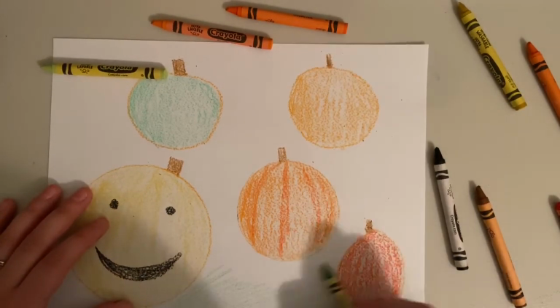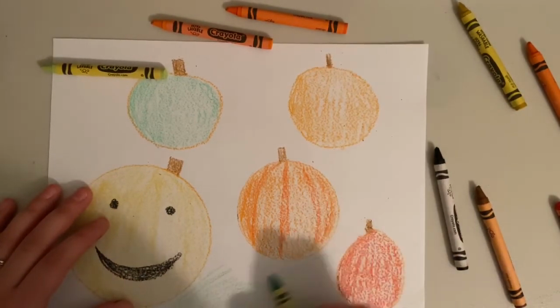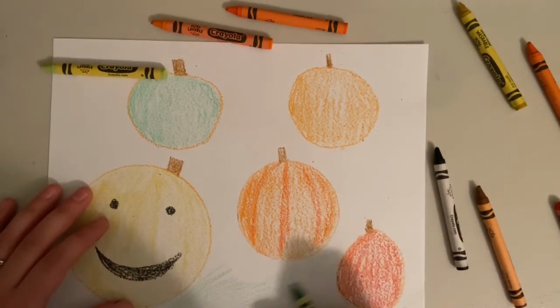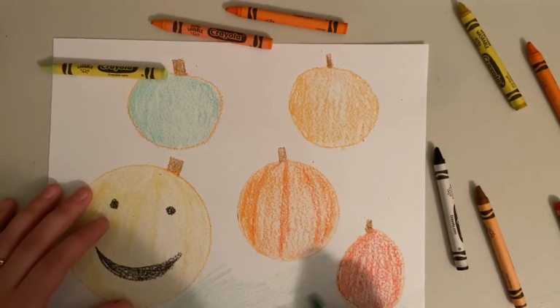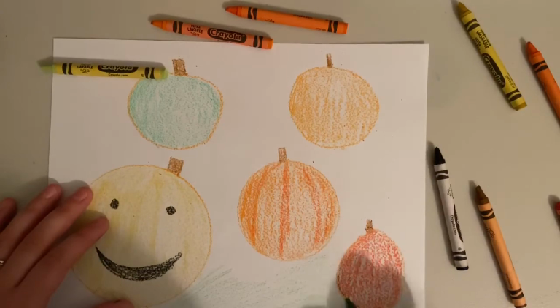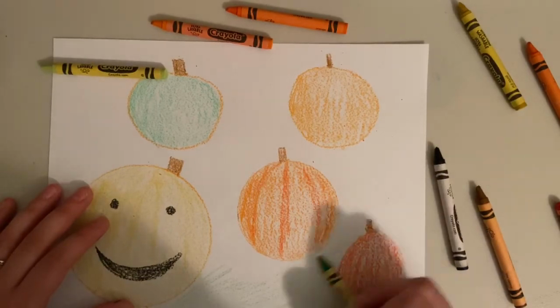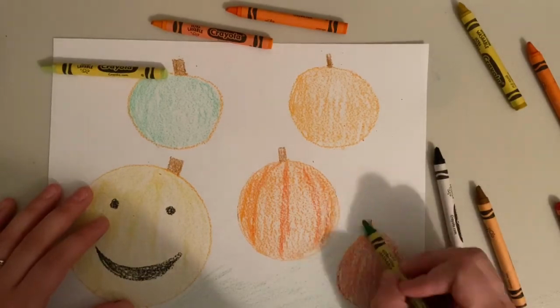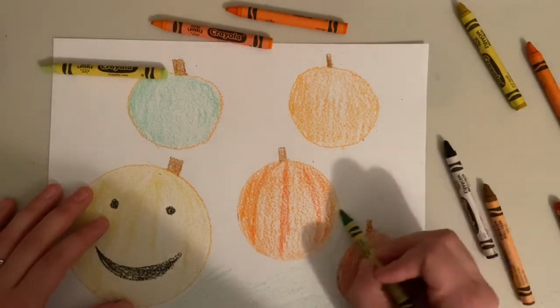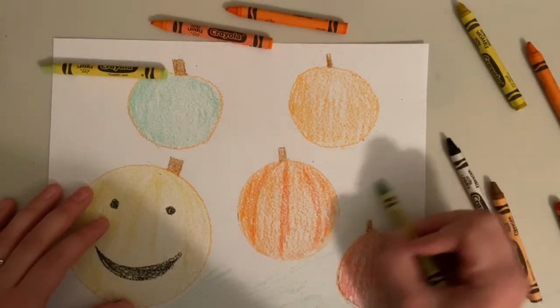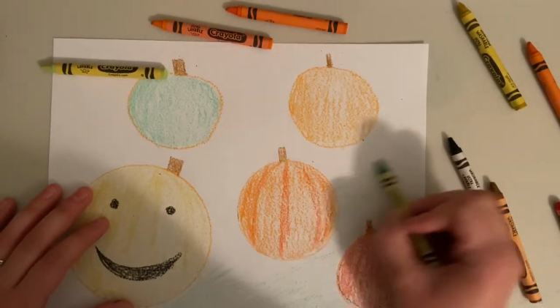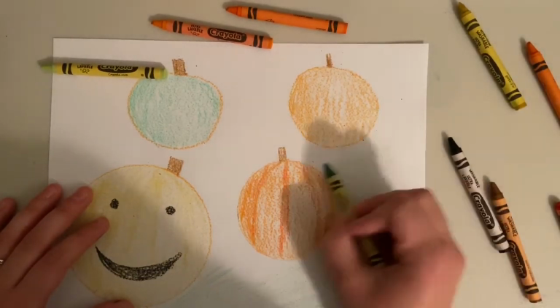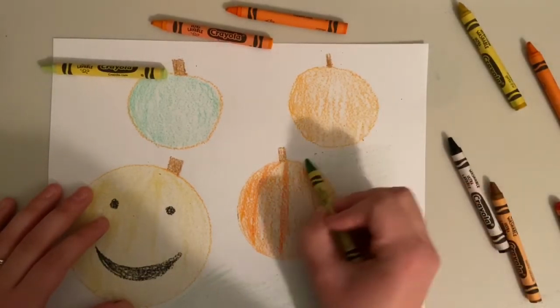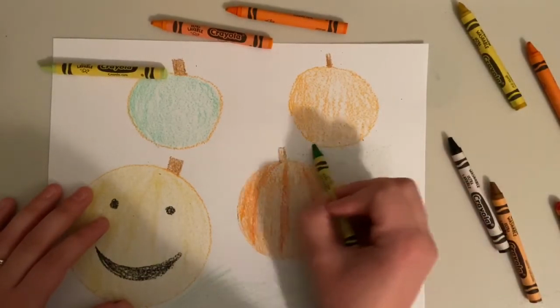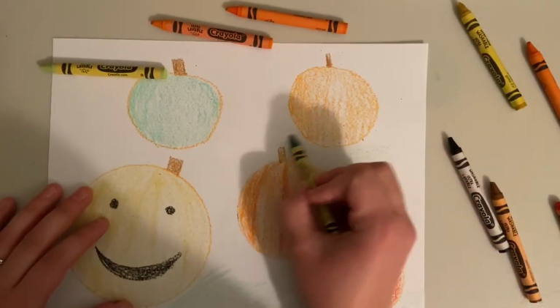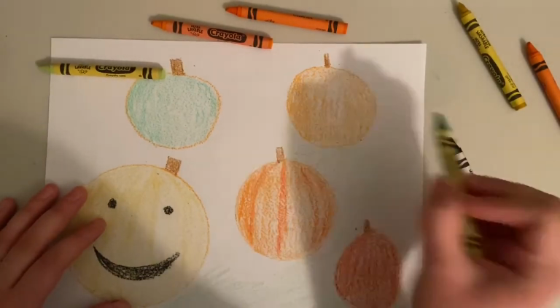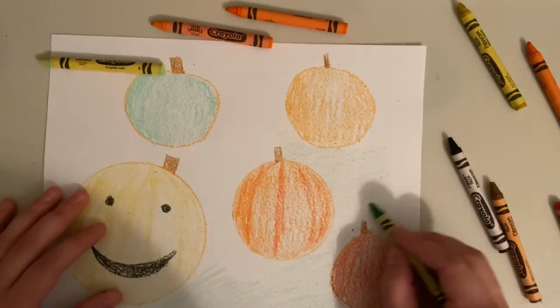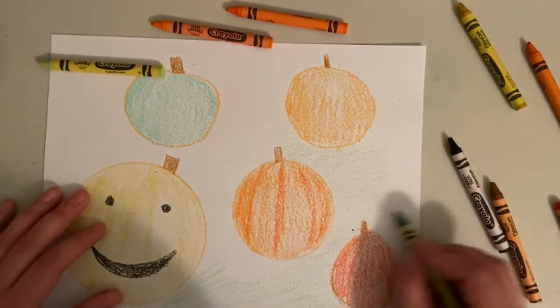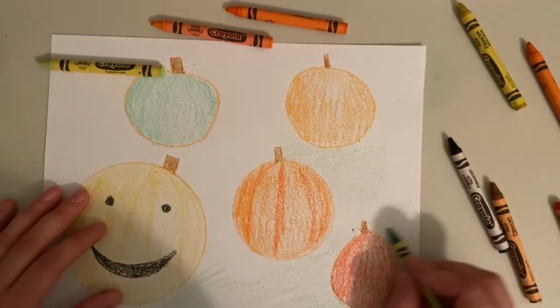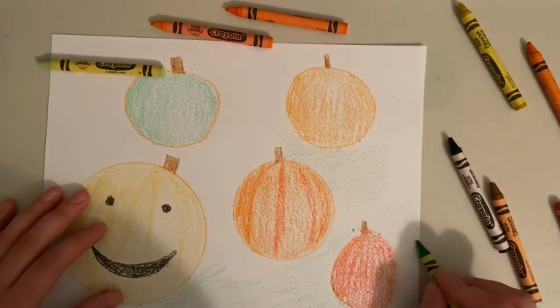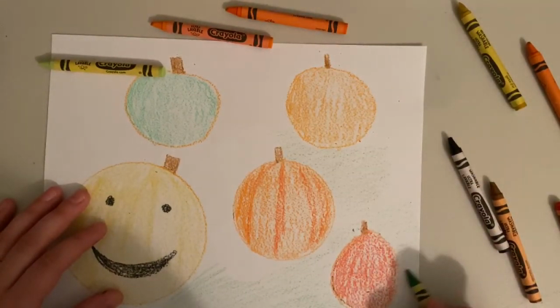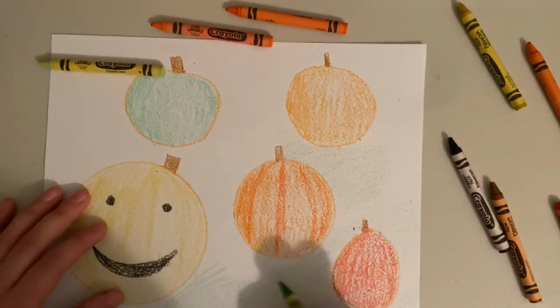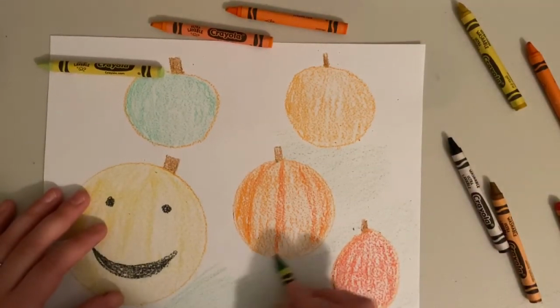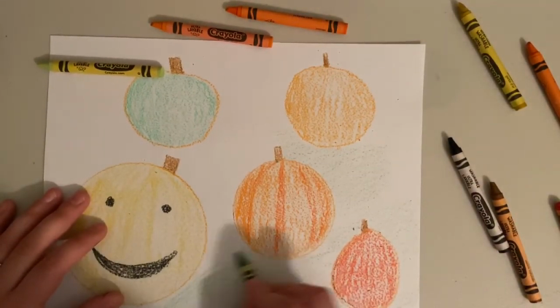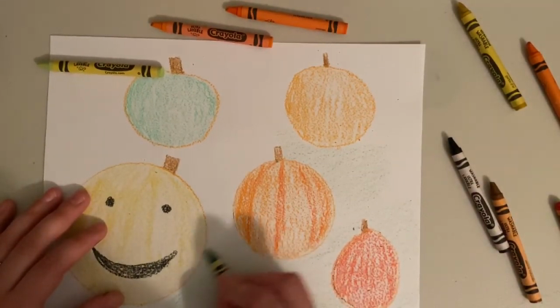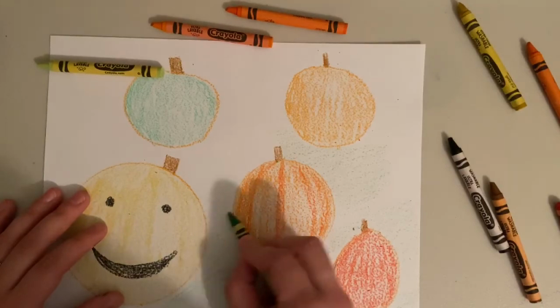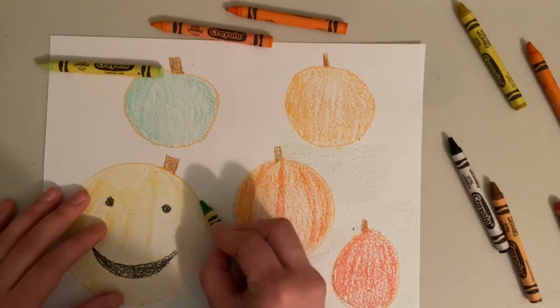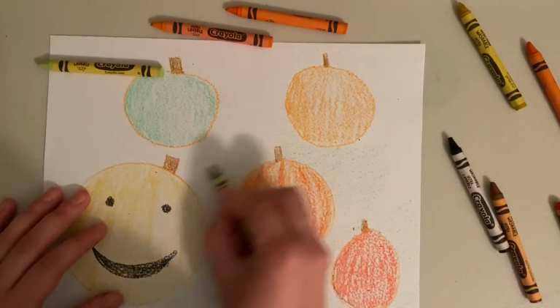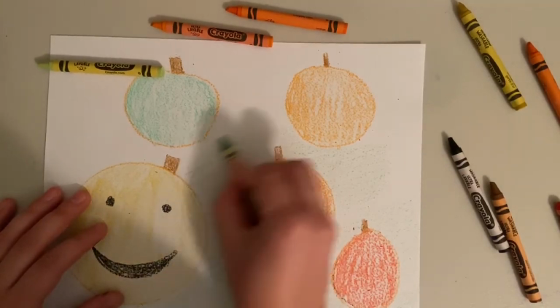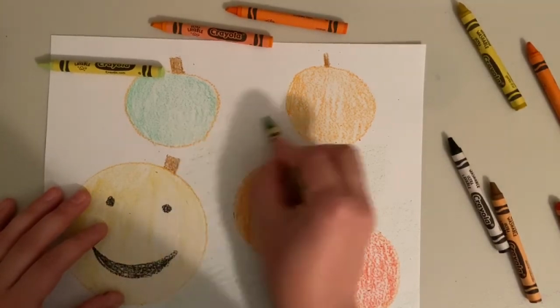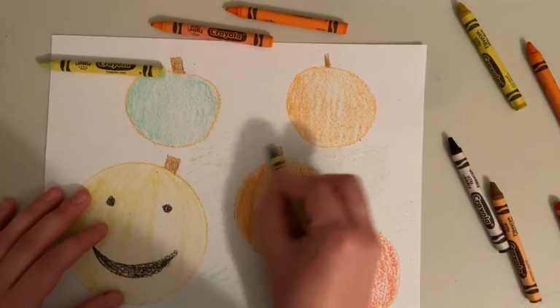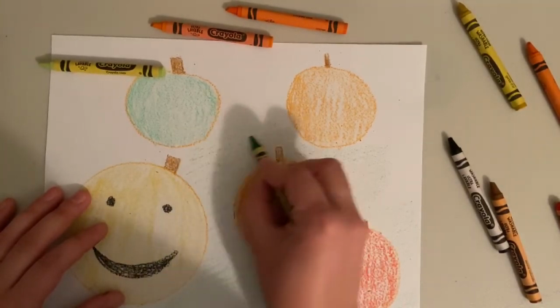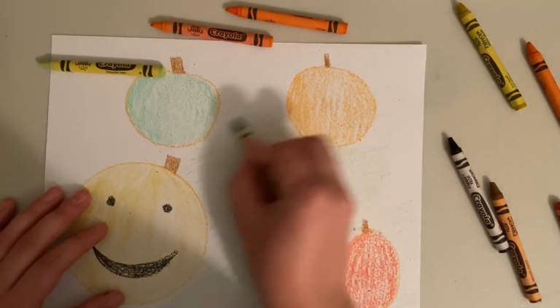Once you are done coloring, make sure you take a picture of it and share it on Seesaw so I can see your finished pumpkin patch. Can't wait to see them!